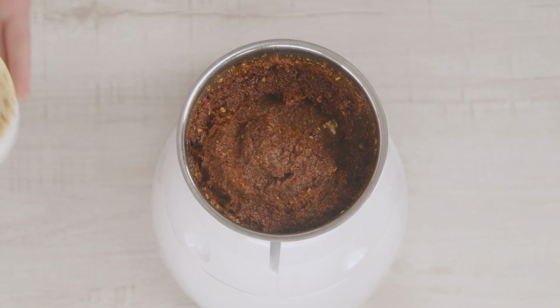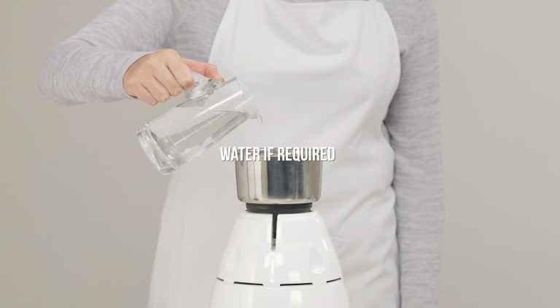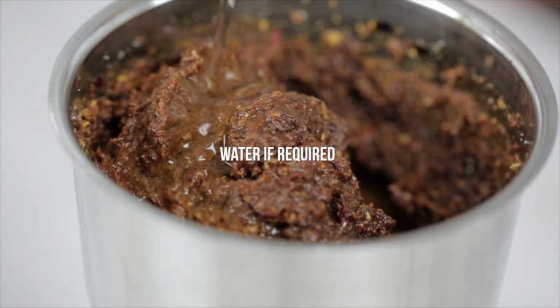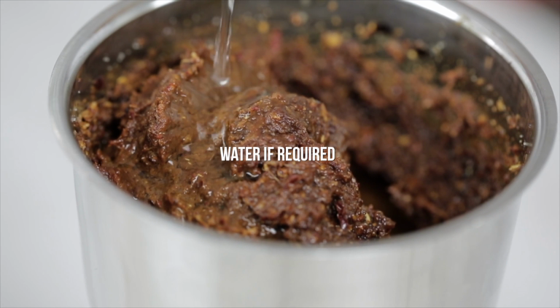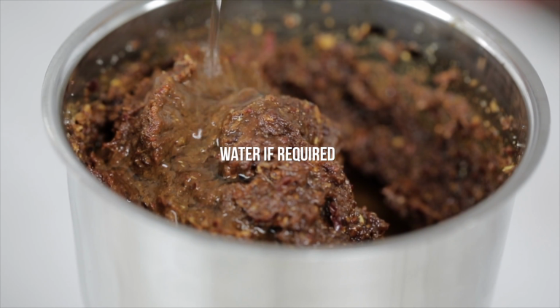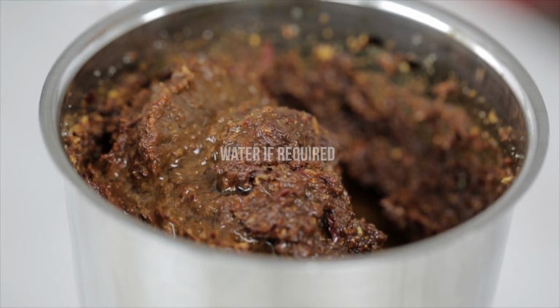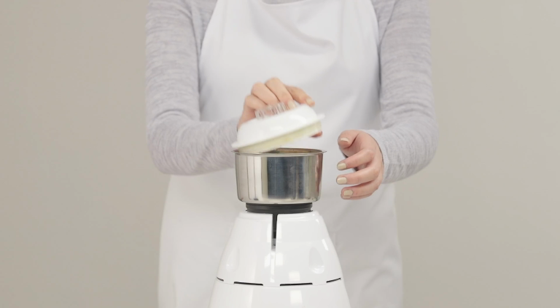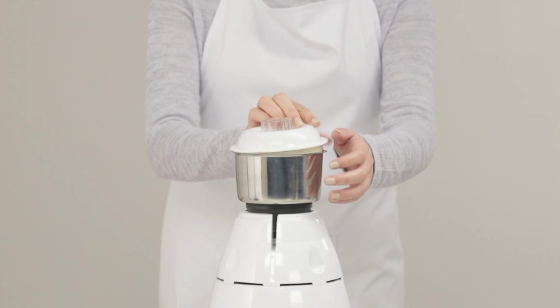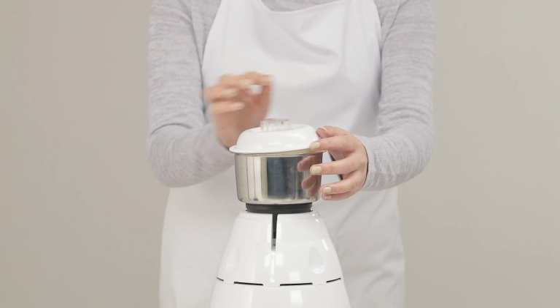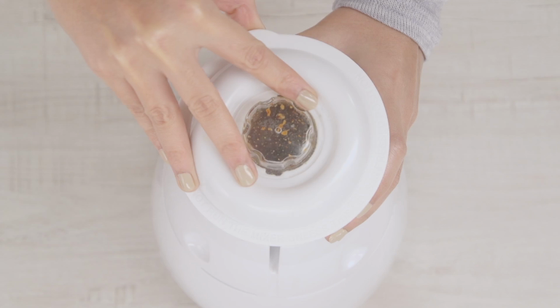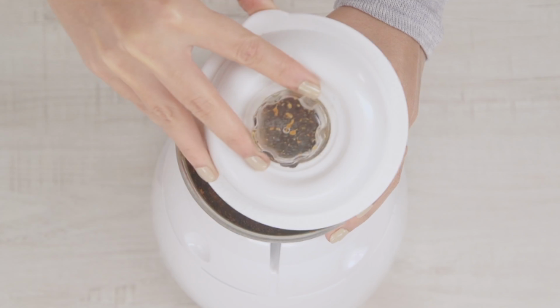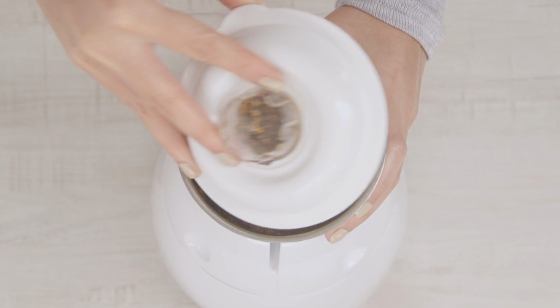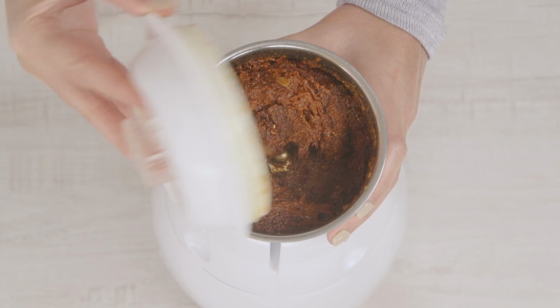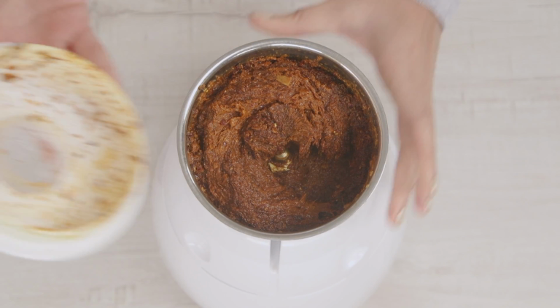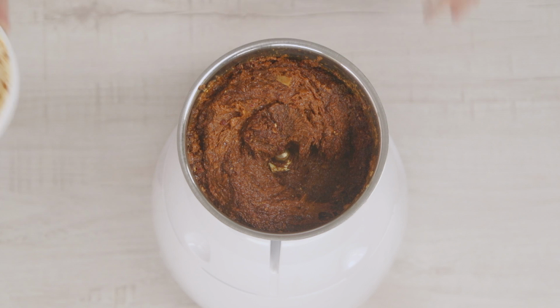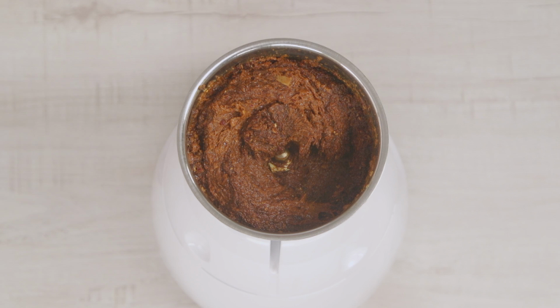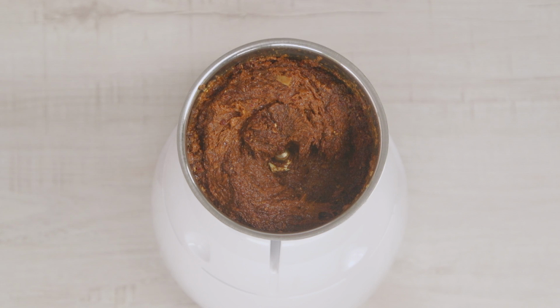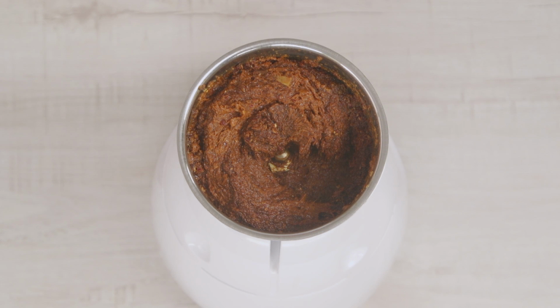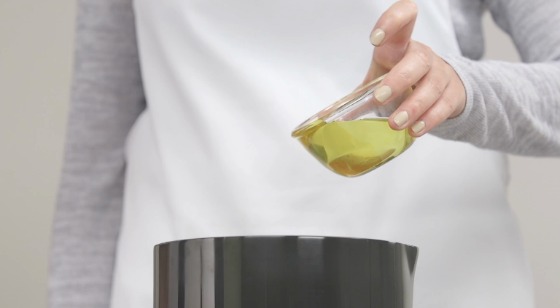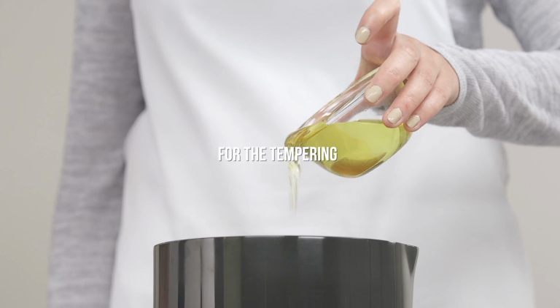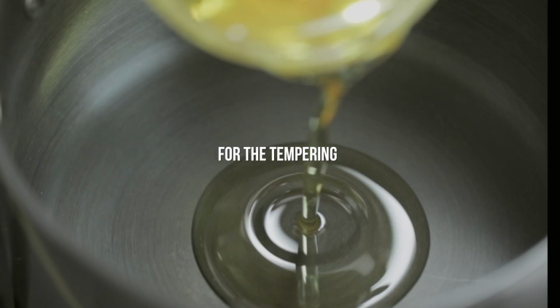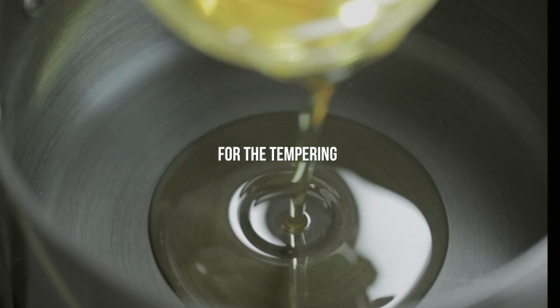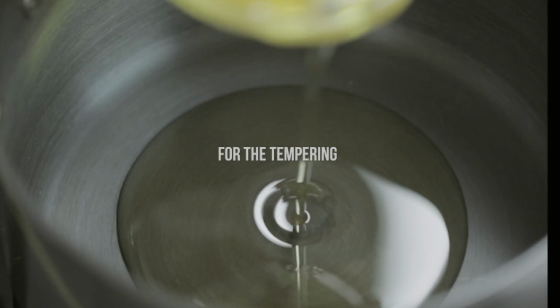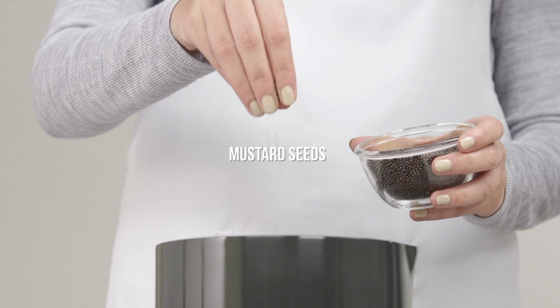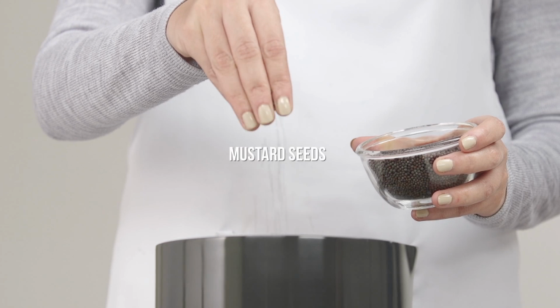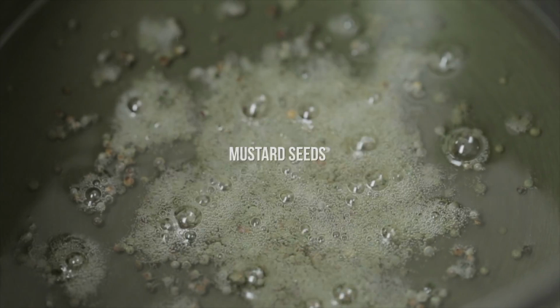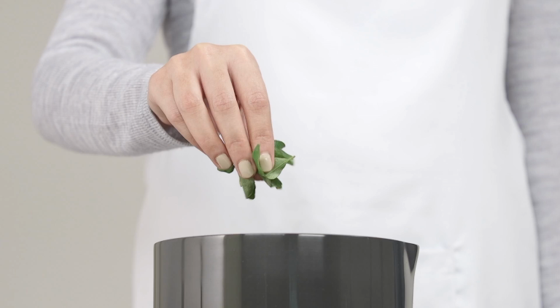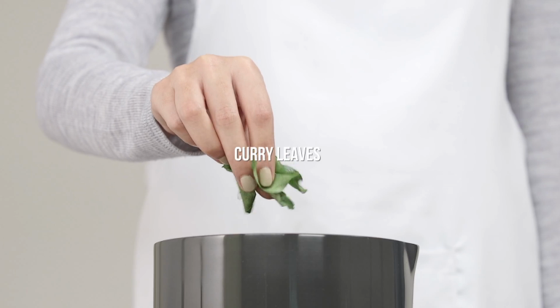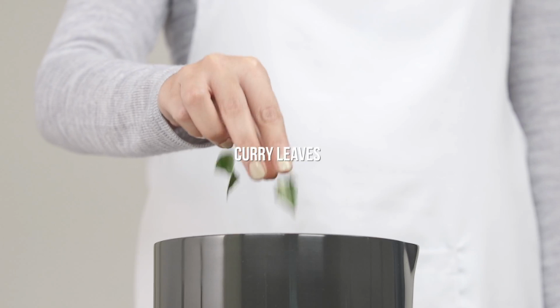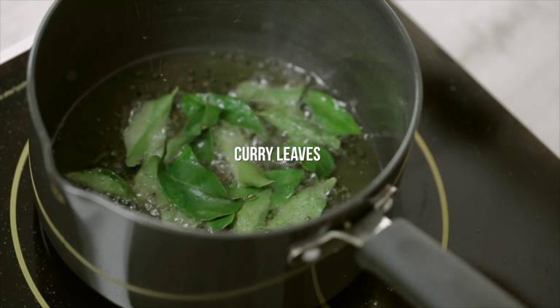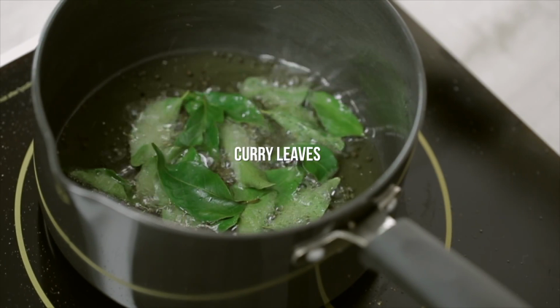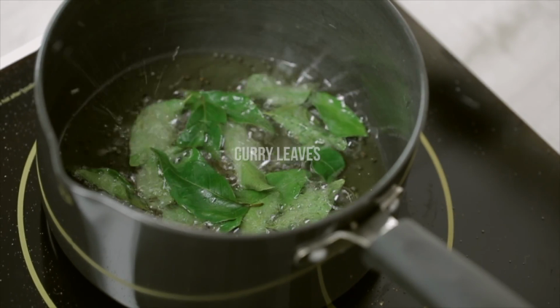Add water to the mixture if required. Remove the paste from the blender and set it aside while you prepare the tempering. Heat some oil in a pan. Add mustard seeds and curry leaves and stir to avoid burning.